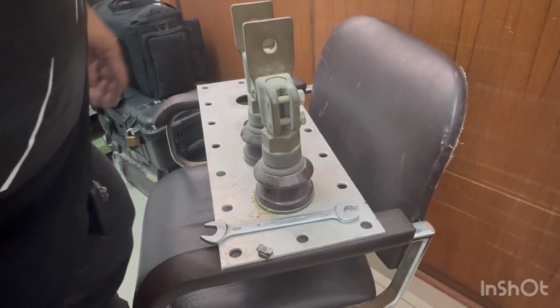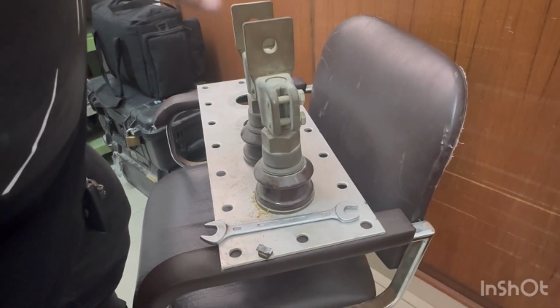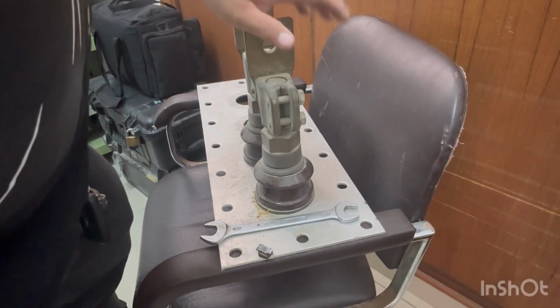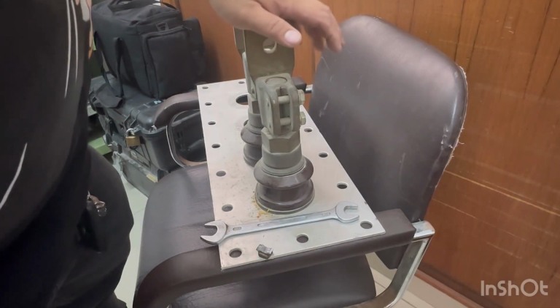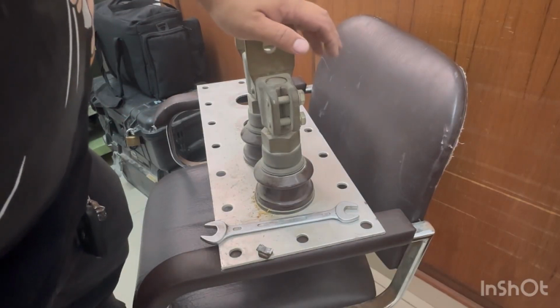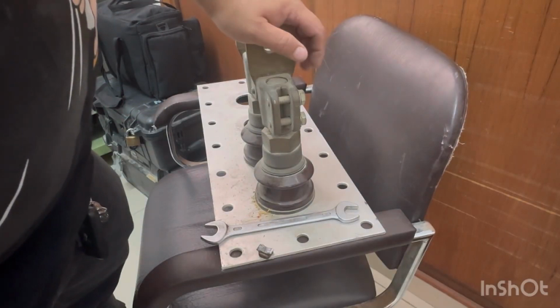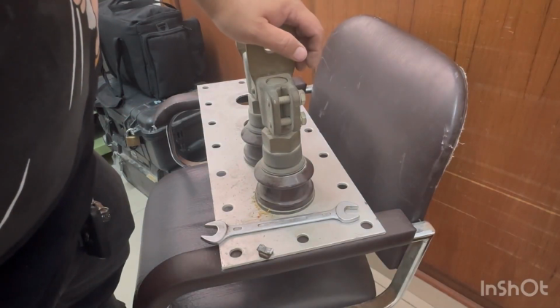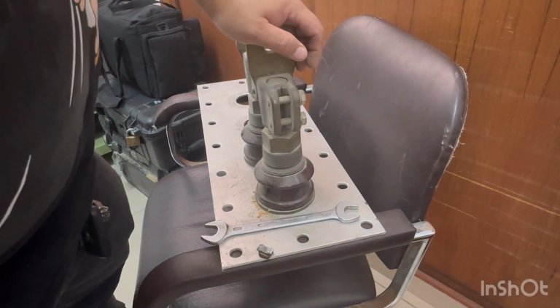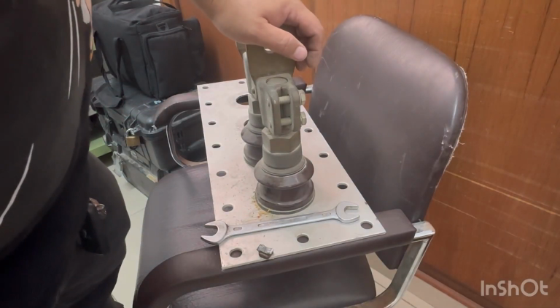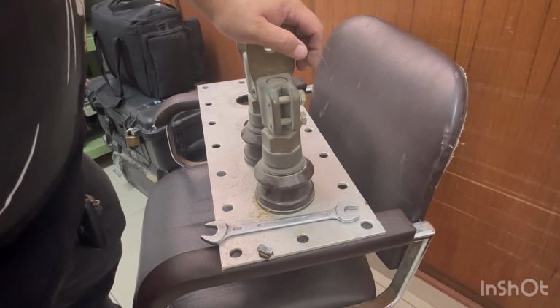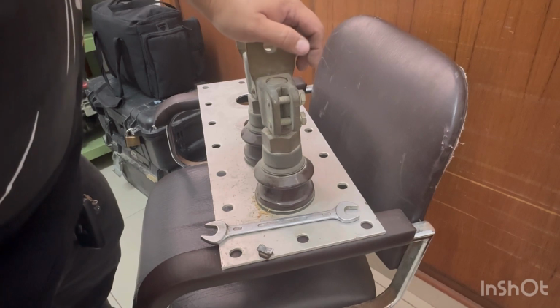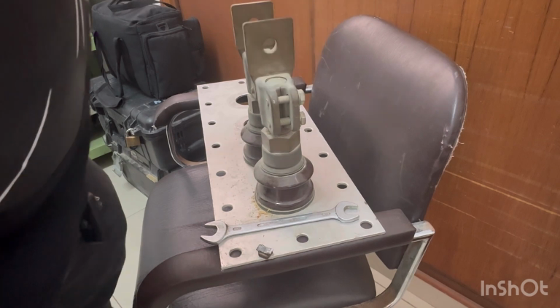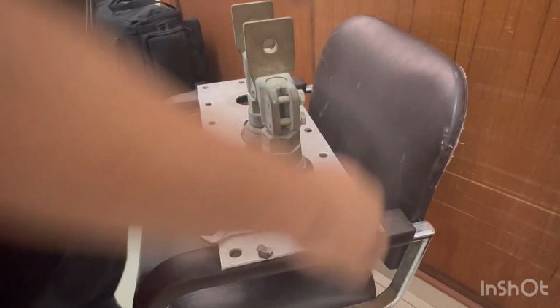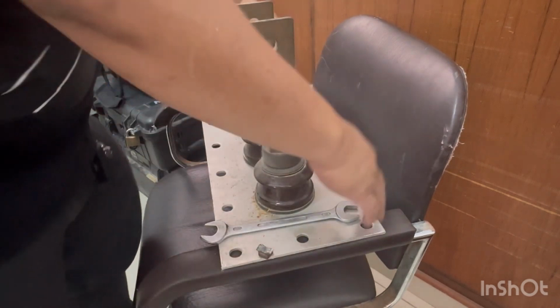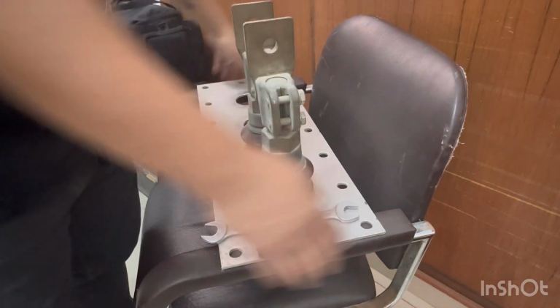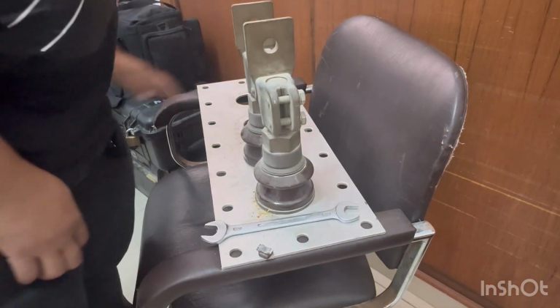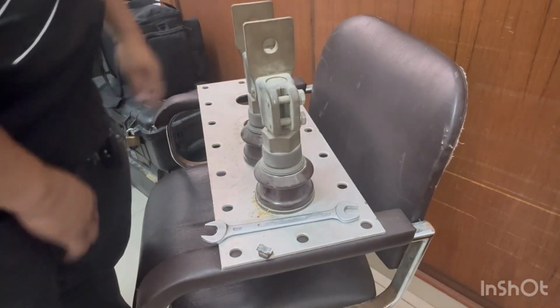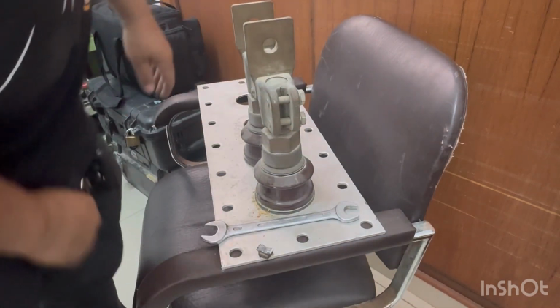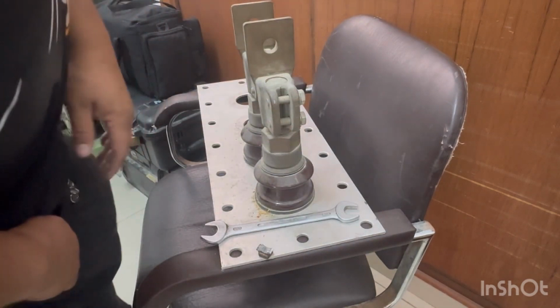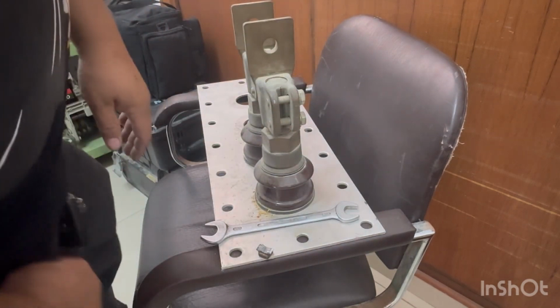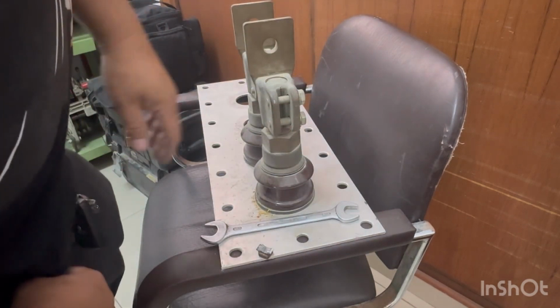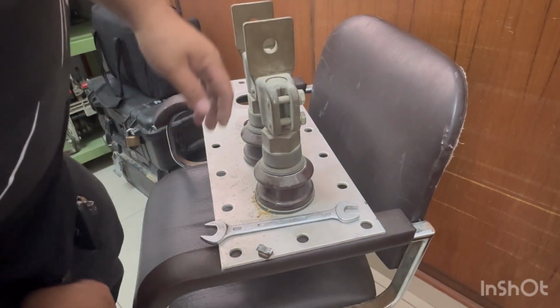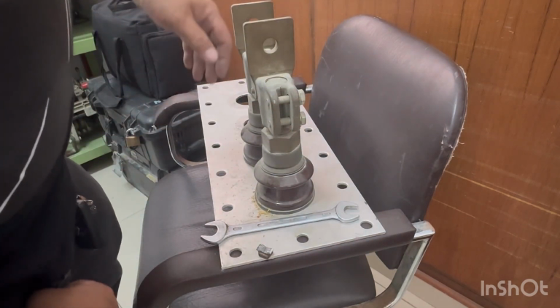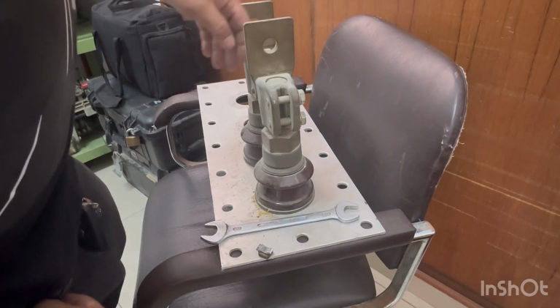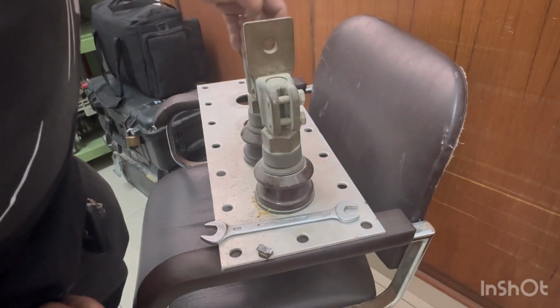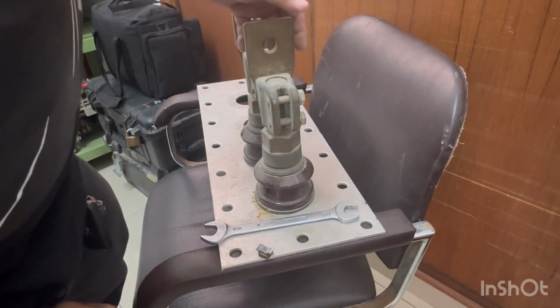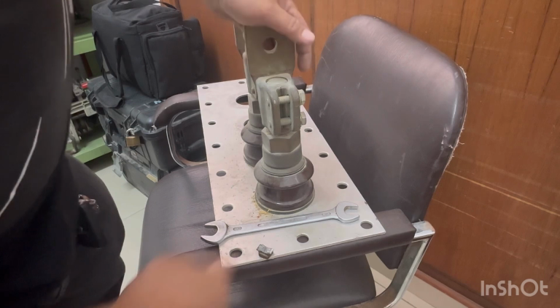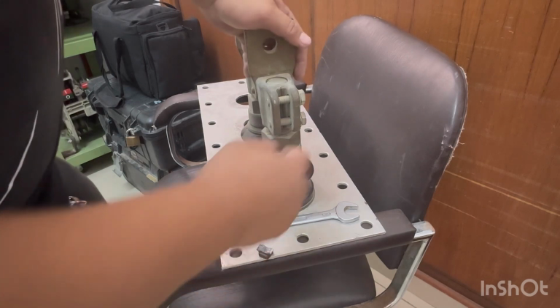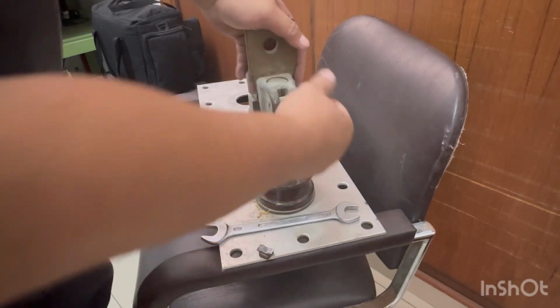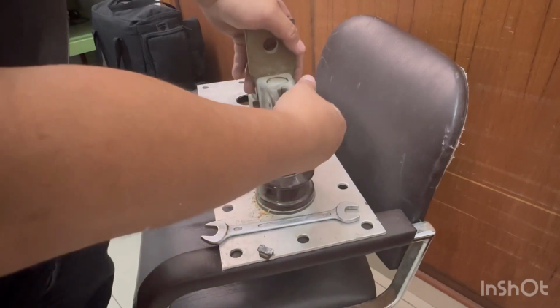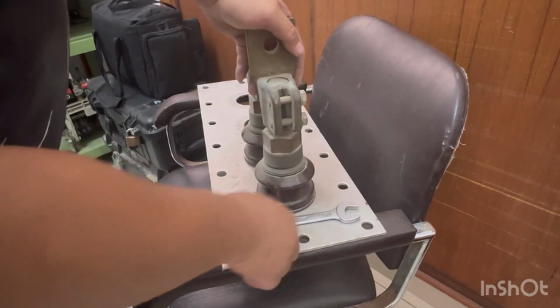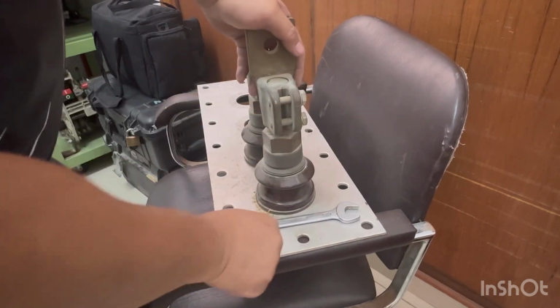This is the LB distribution bushing. See the plants attached to the transformer — you need to loosen this one first.